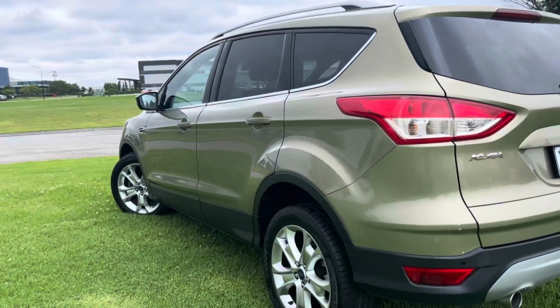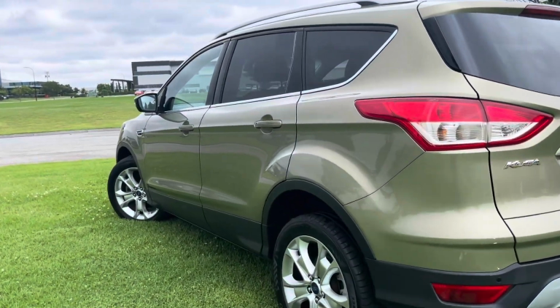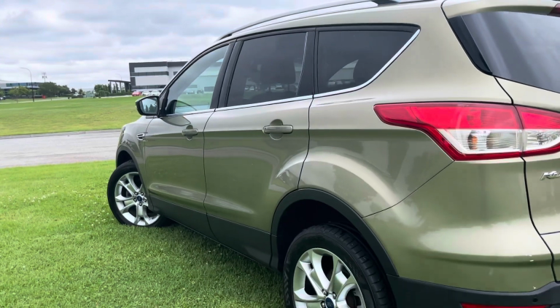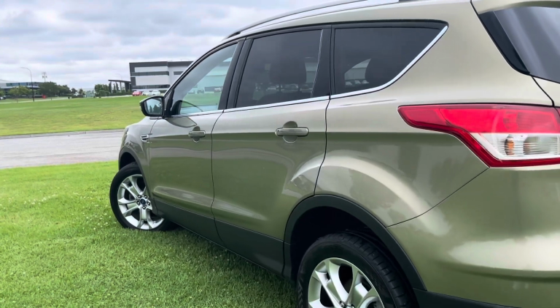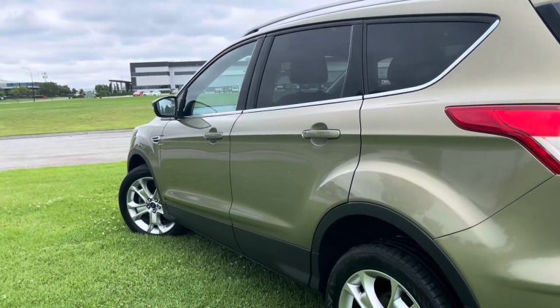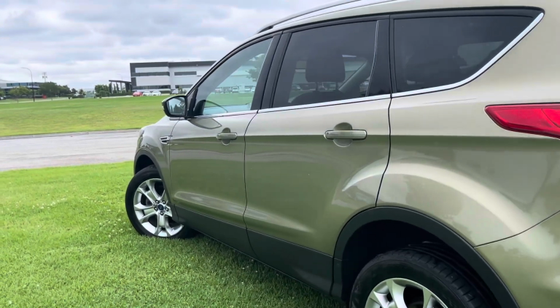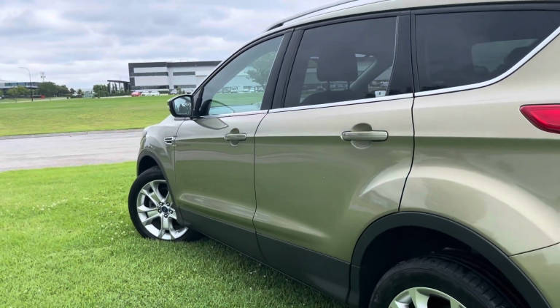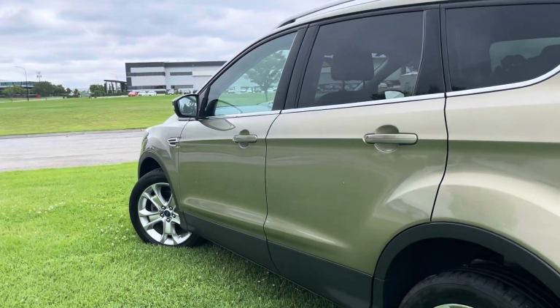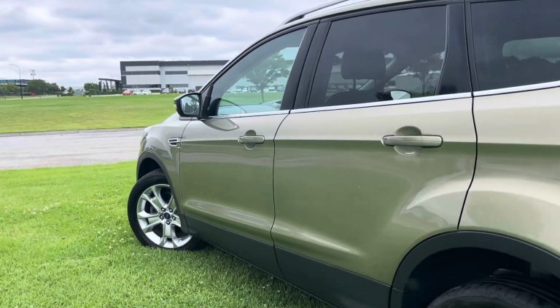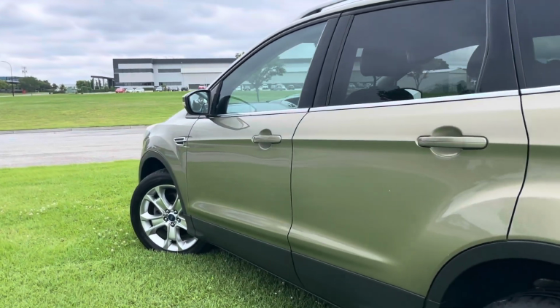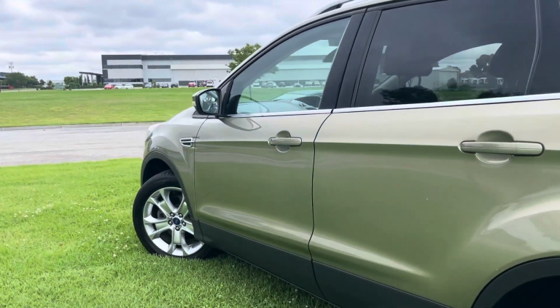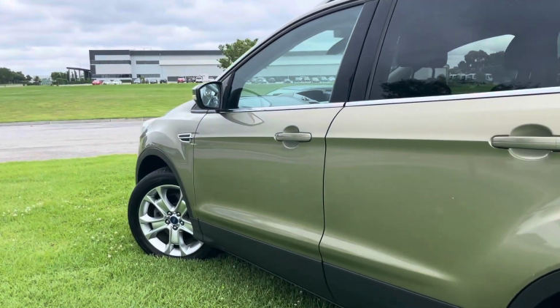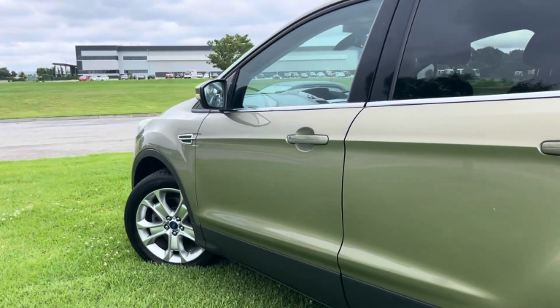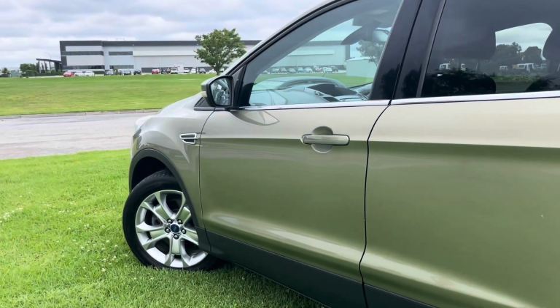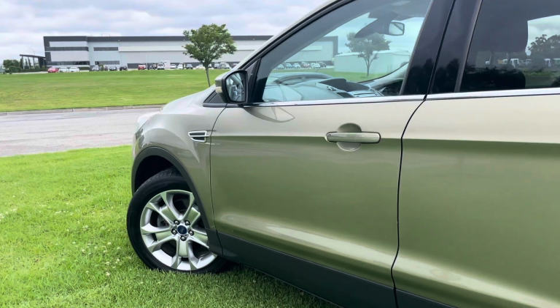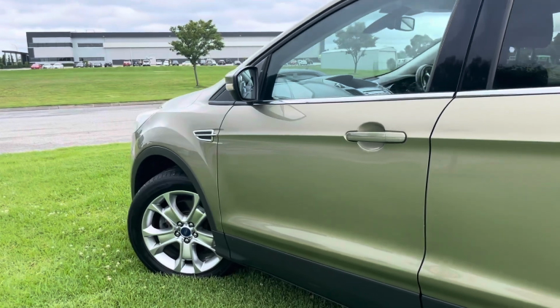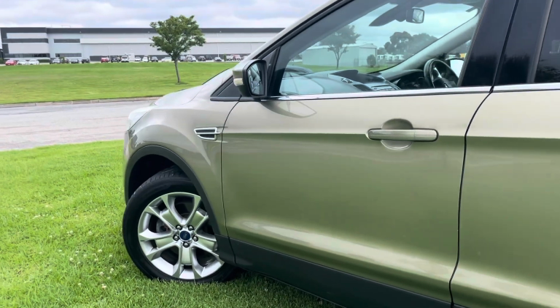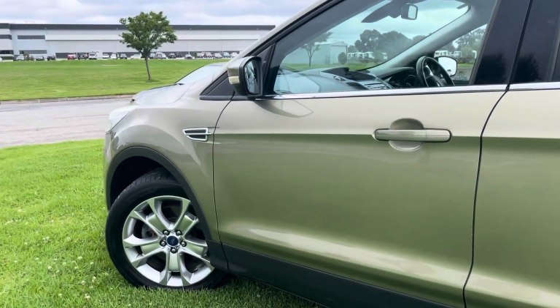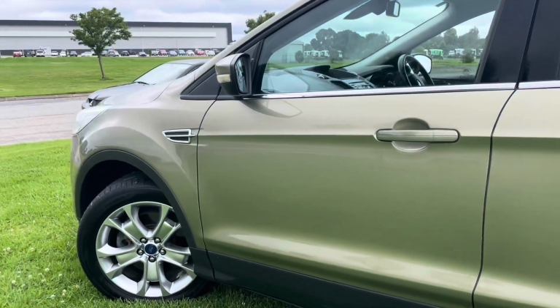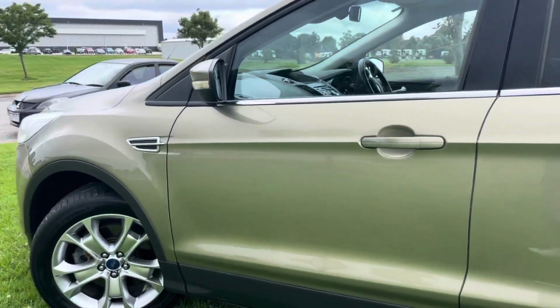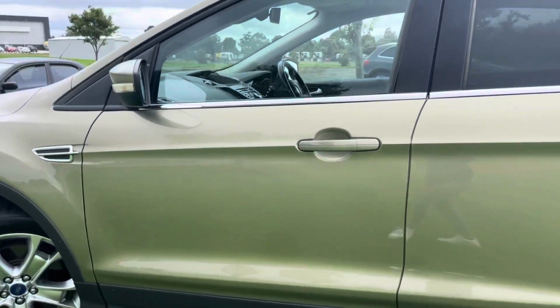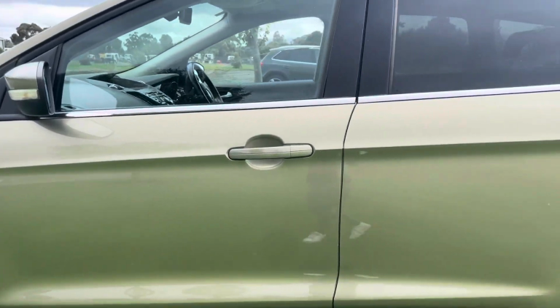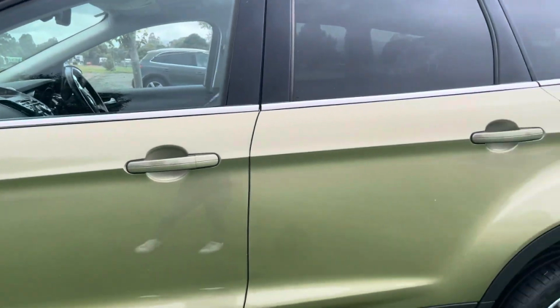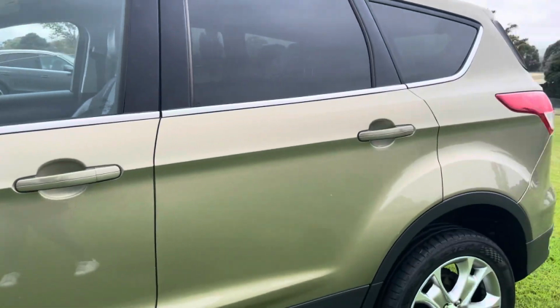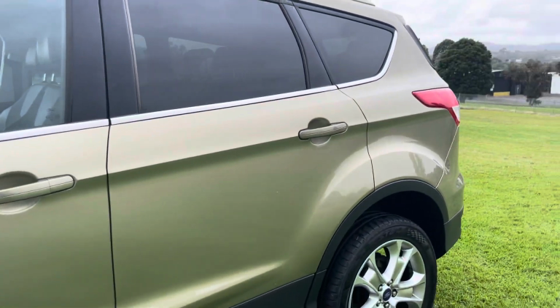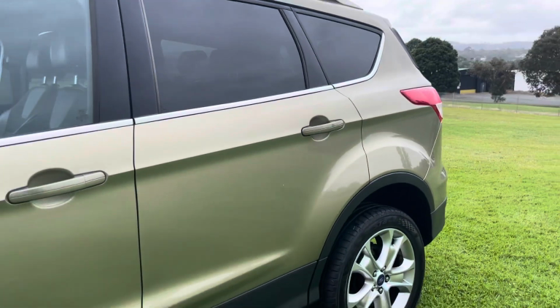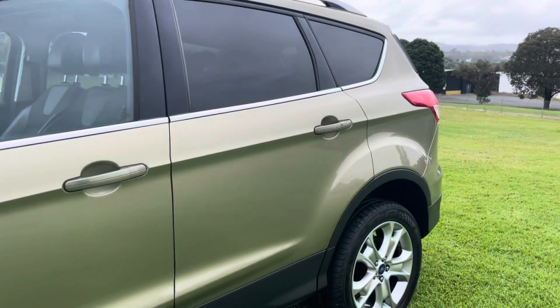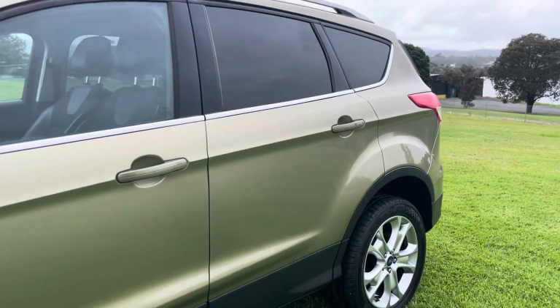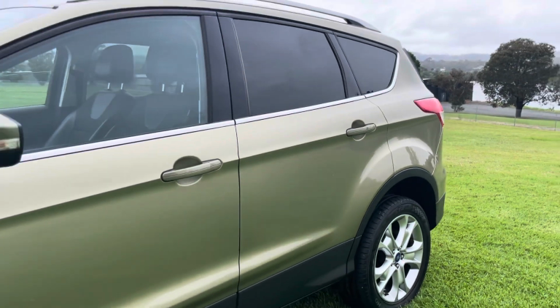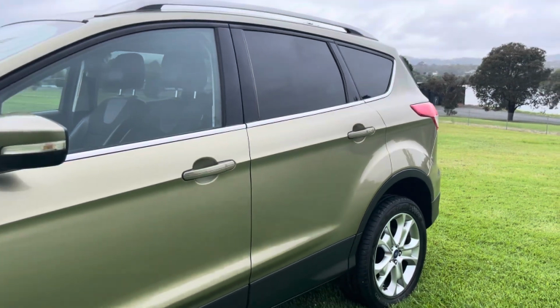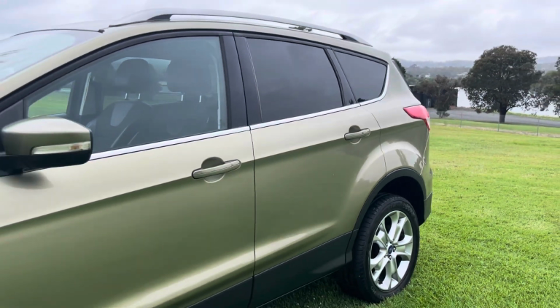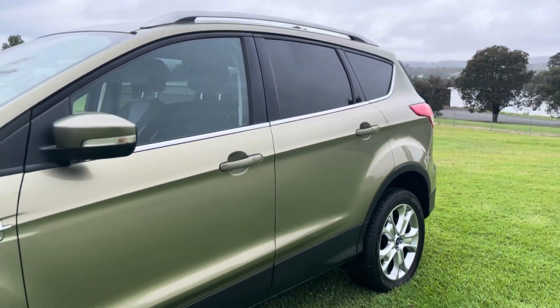As you can see as we come down the other side, it's very straightforward, this car. It's an automatic. It does have your partial leather seats, your push-button start. It's got all of your service history there and two keys.